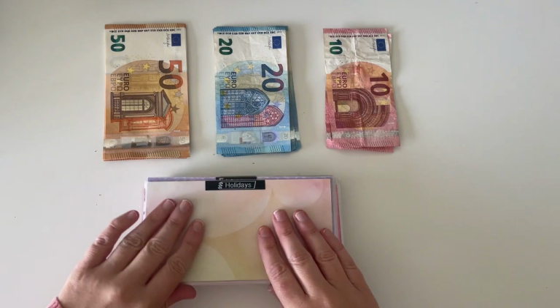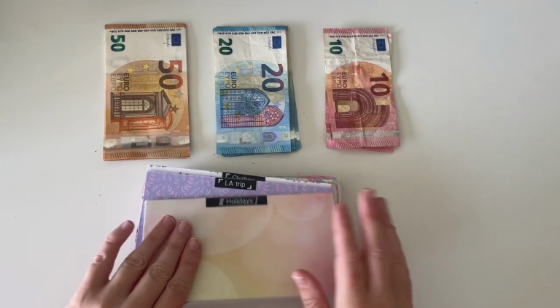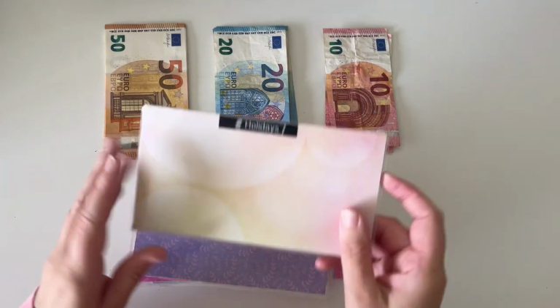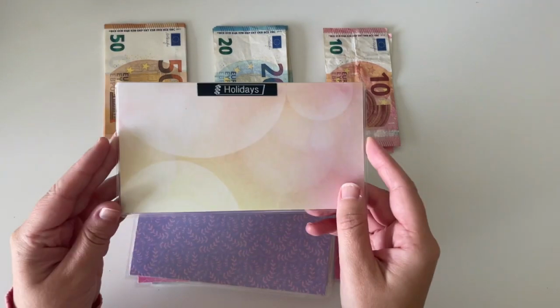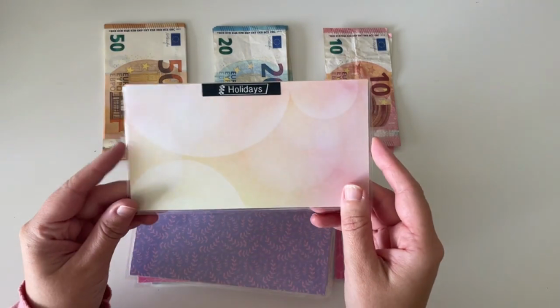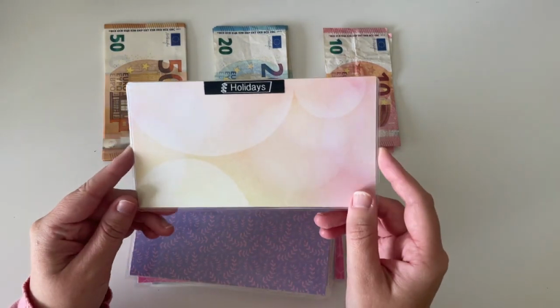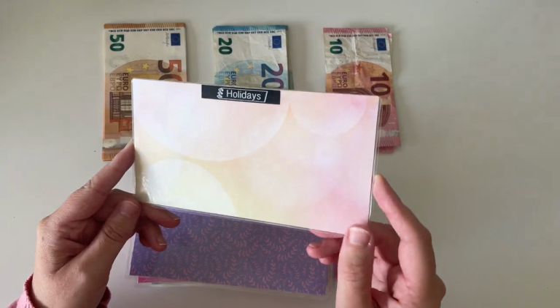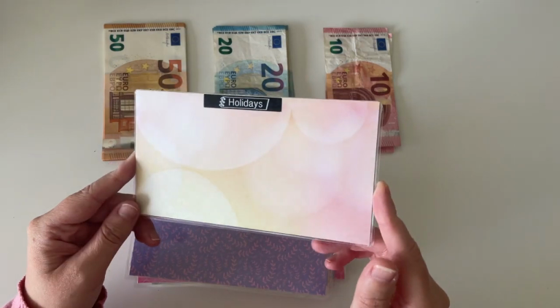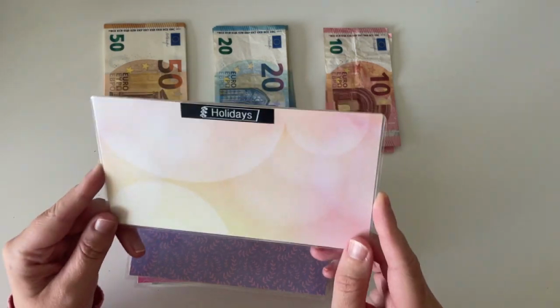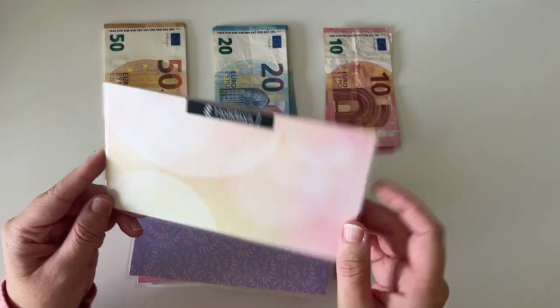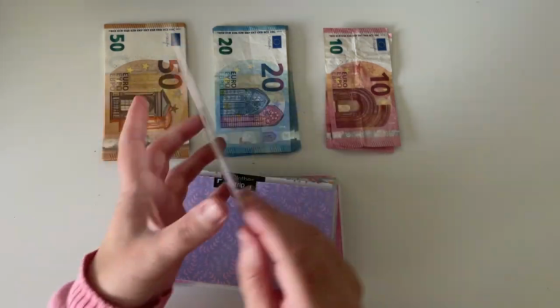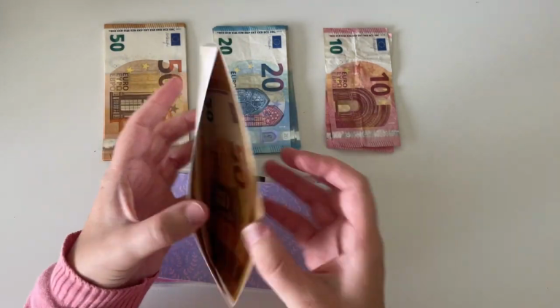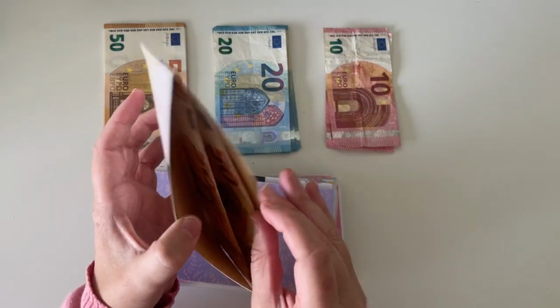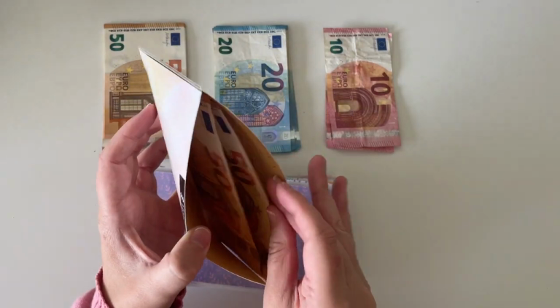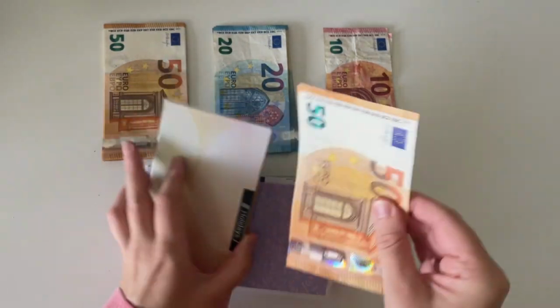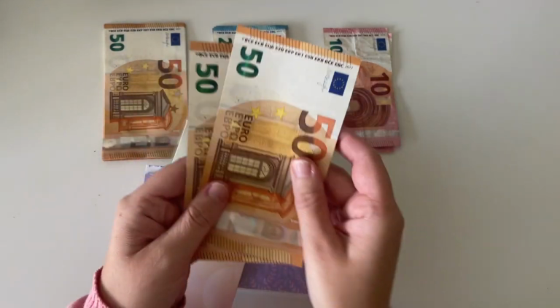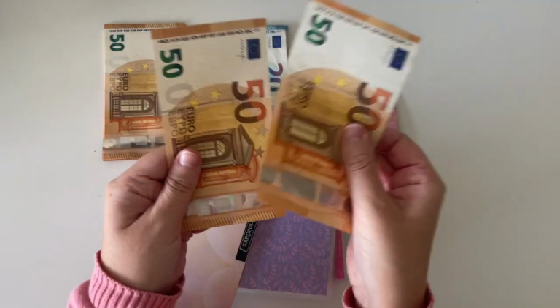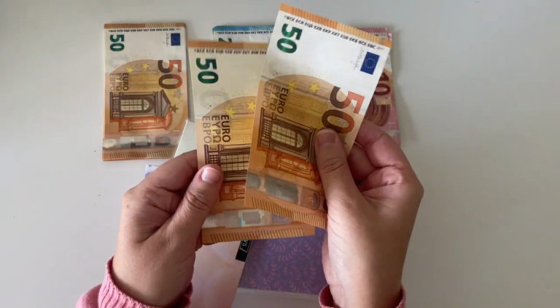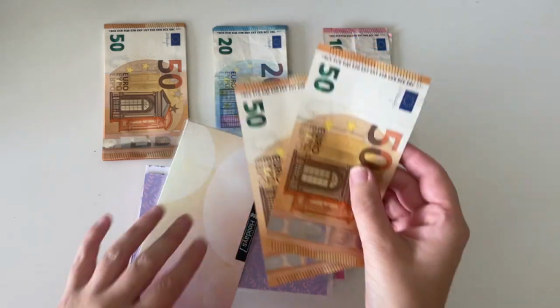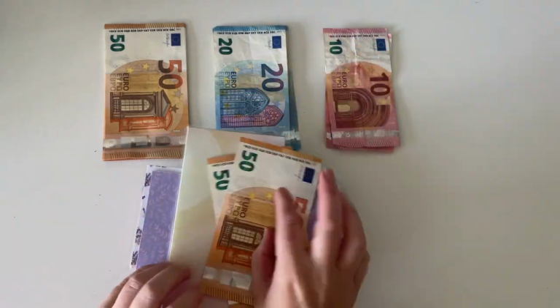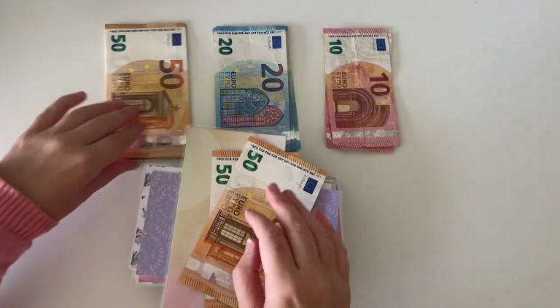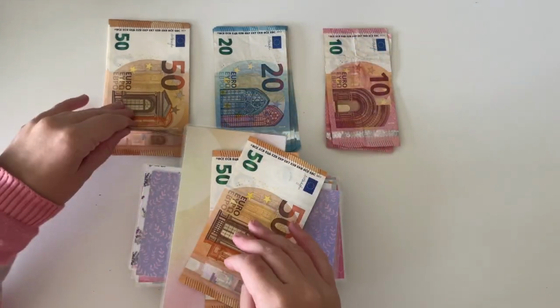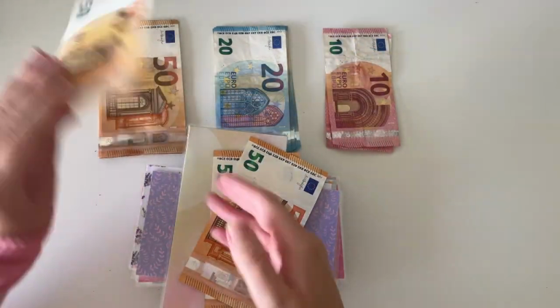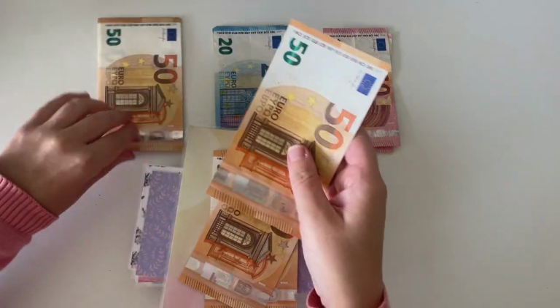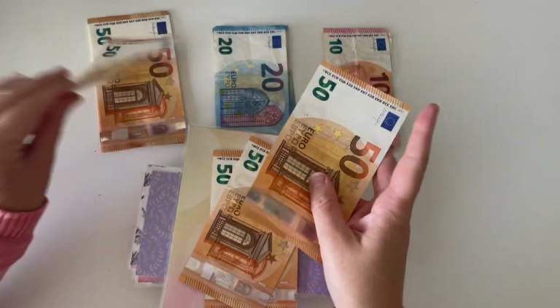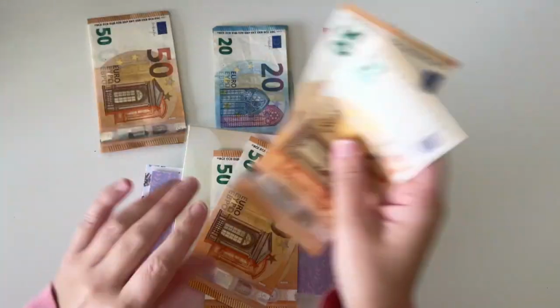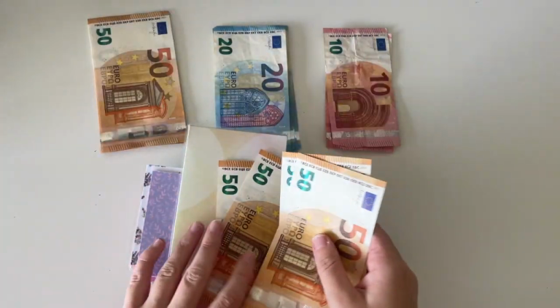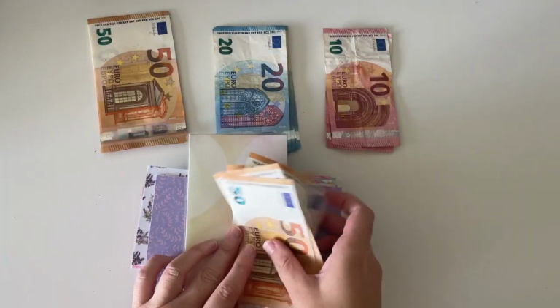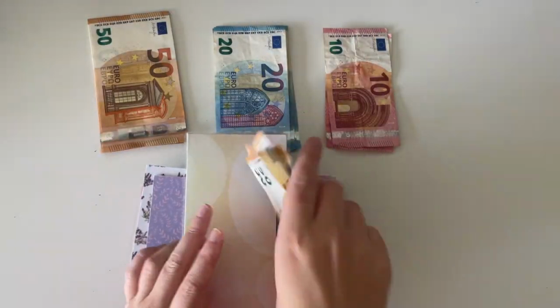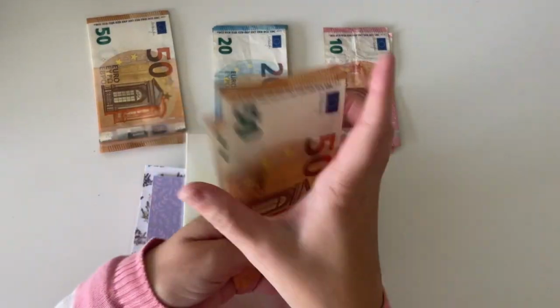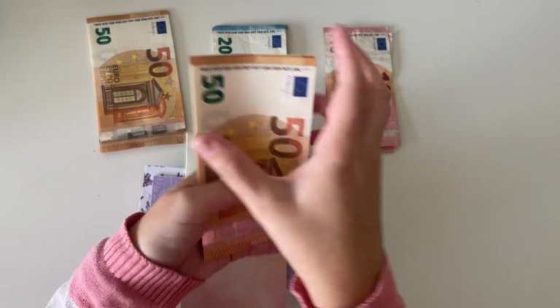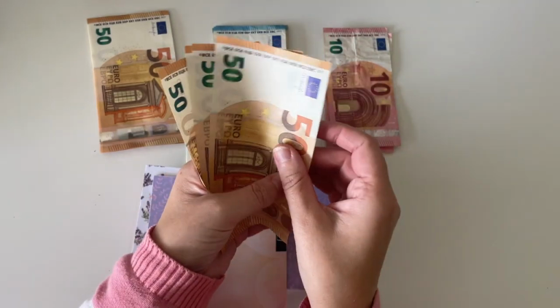So the first envelope here is holidays and holidays is going to be getting €100 this month. So there is €100 in here at the moment and I'm adding €100, making €200 in total.